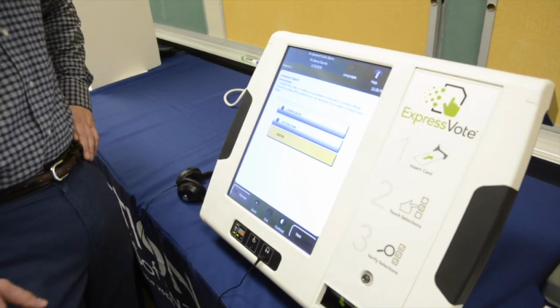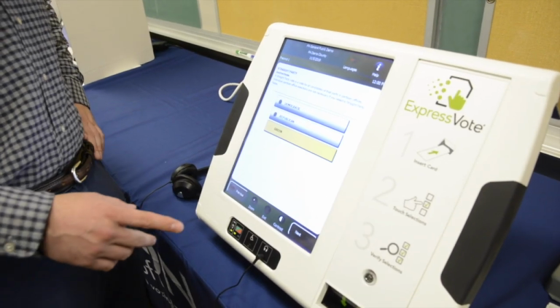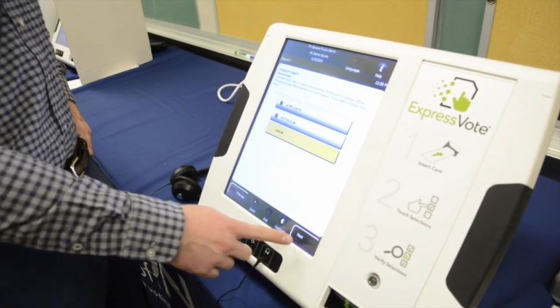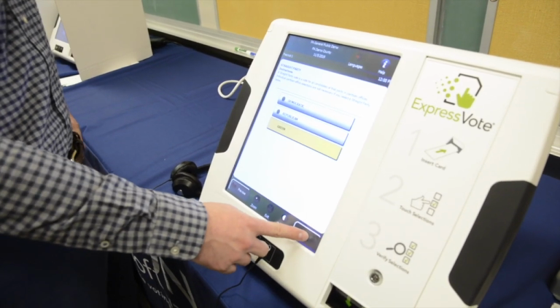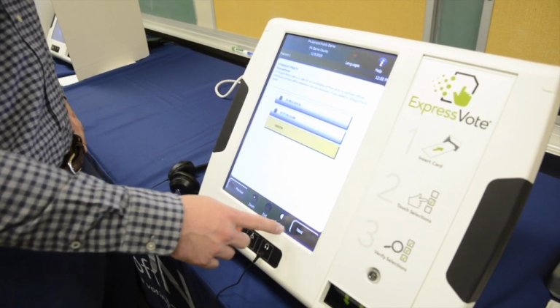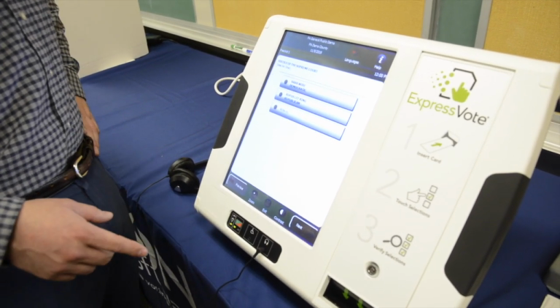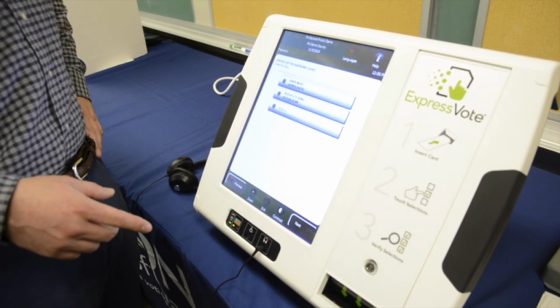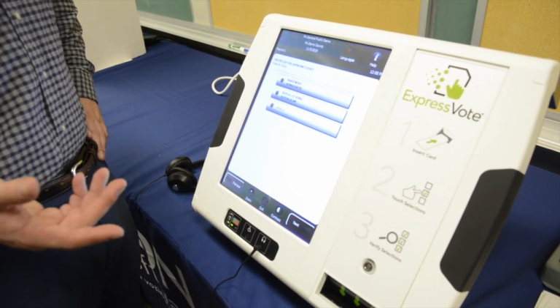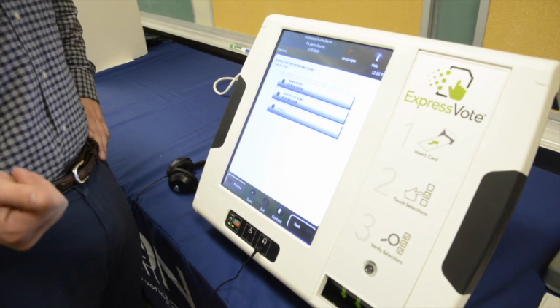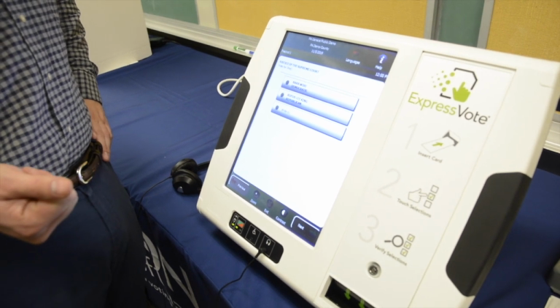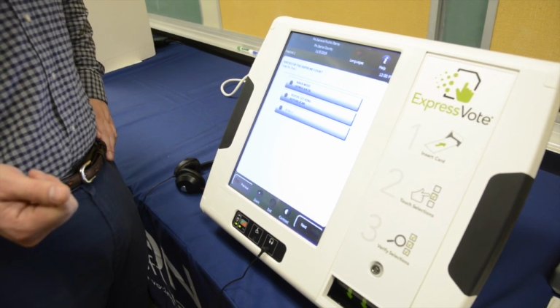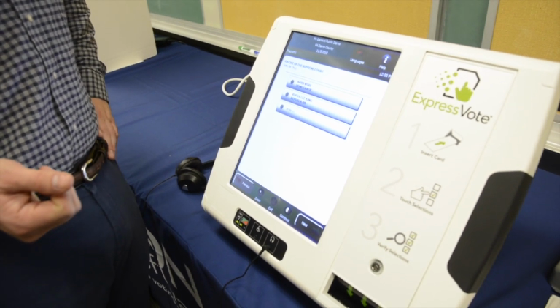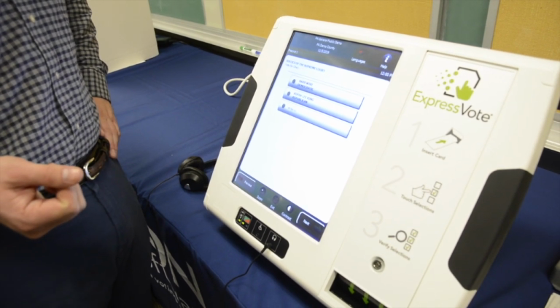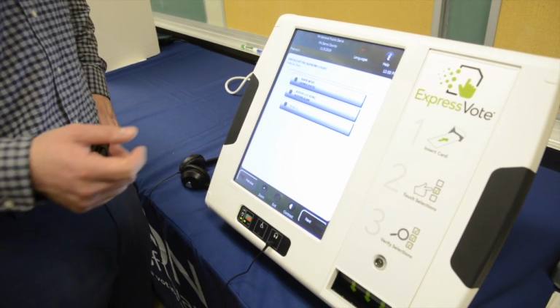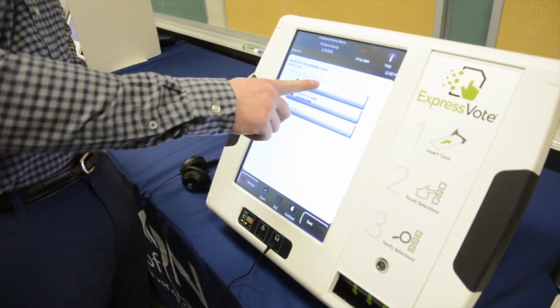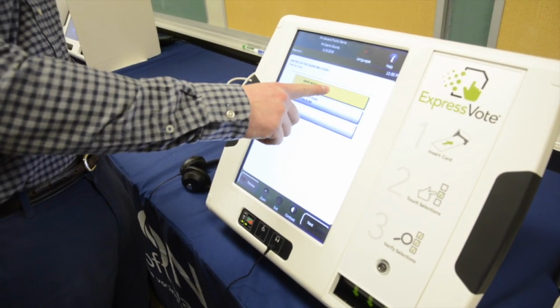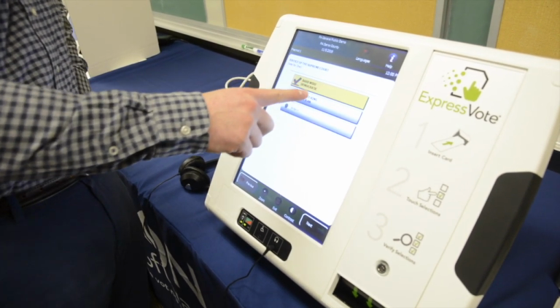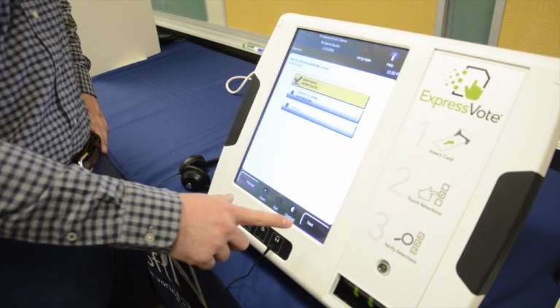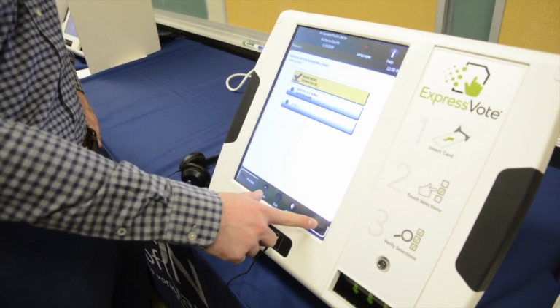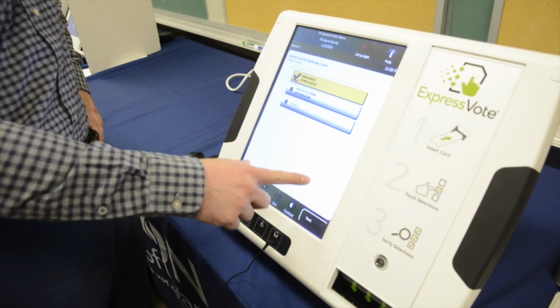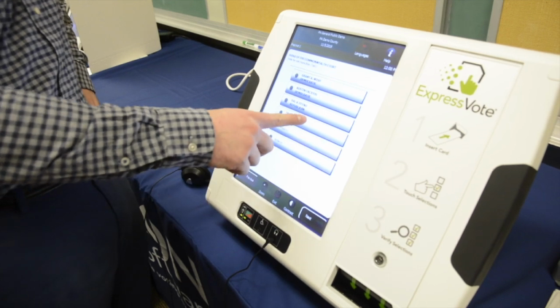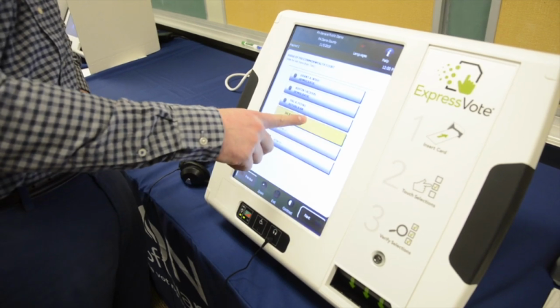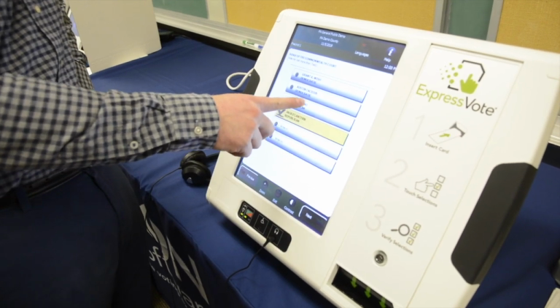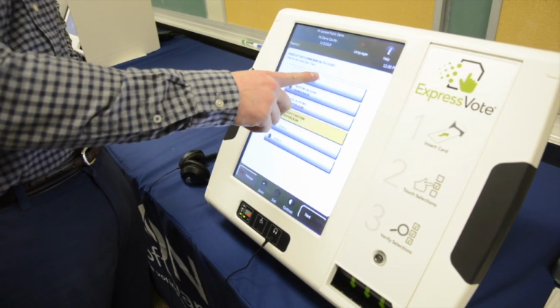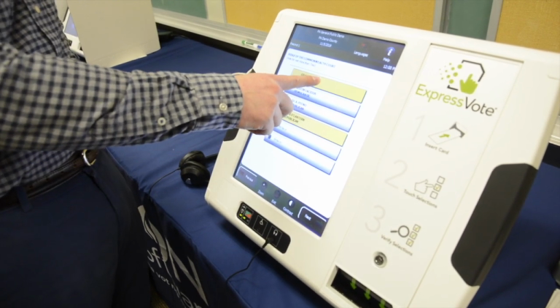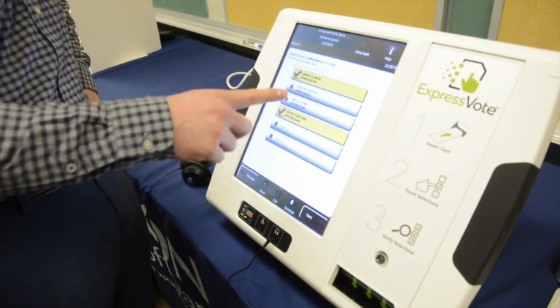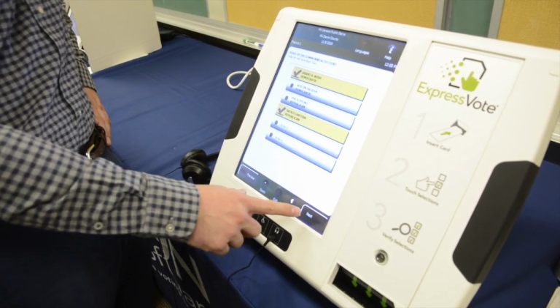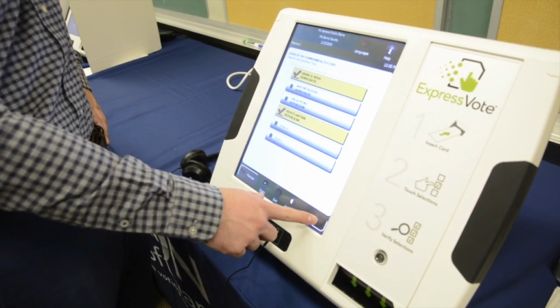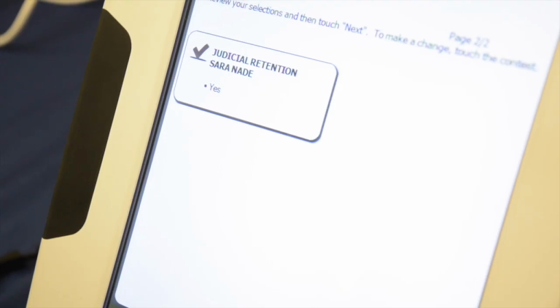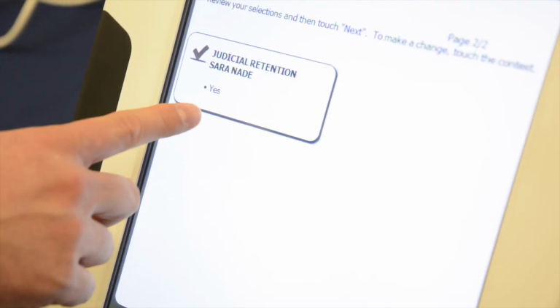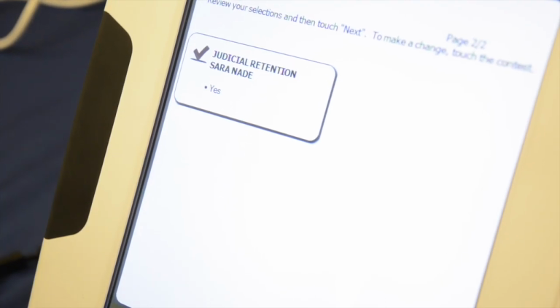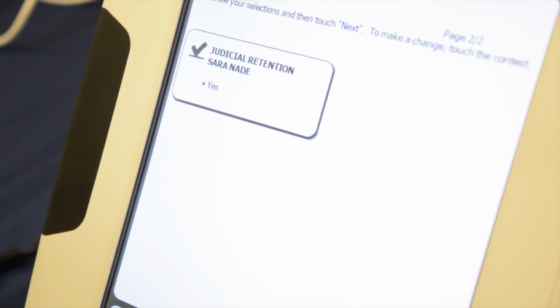Any voter can use this. It's up to the county to decide how they want to use this tool. You would navigate via touch screen and make your selections. I'm okay with my selections.